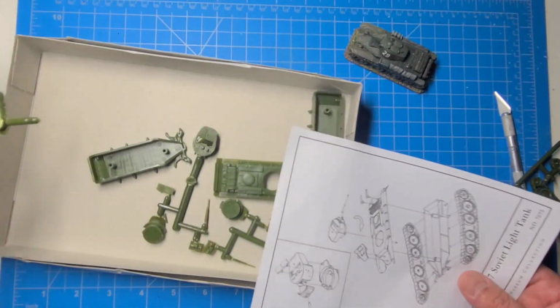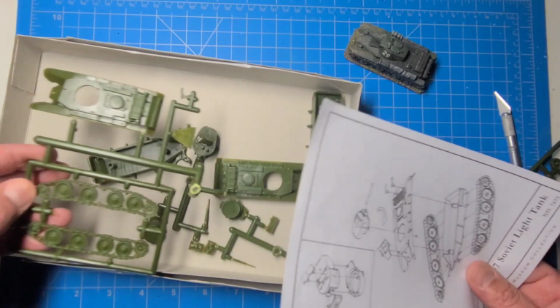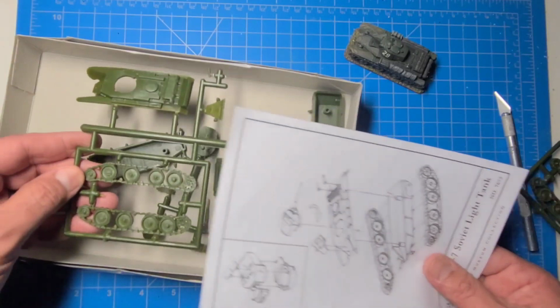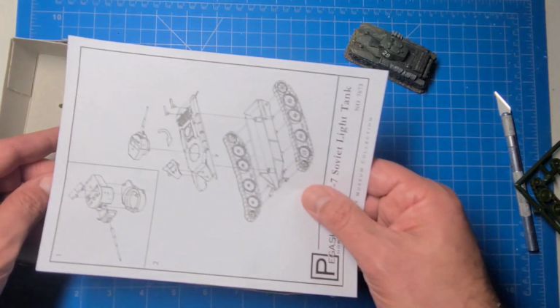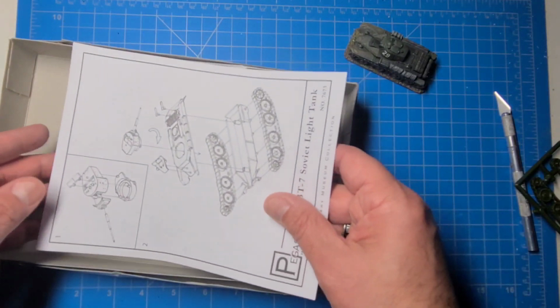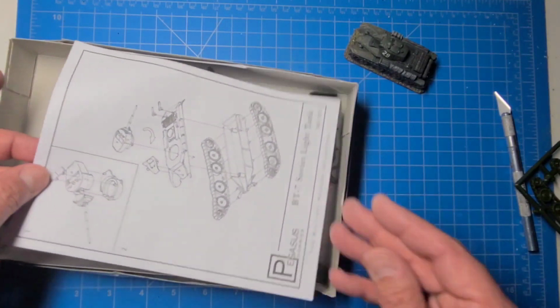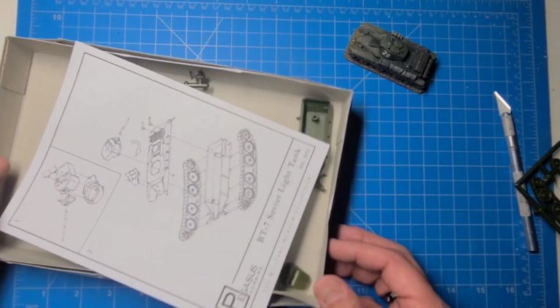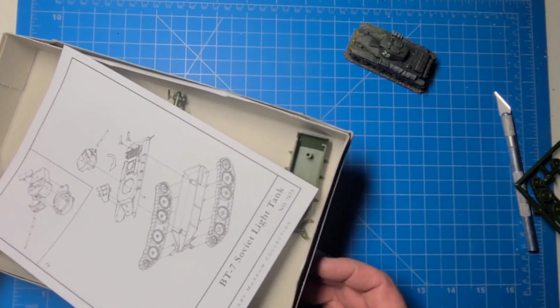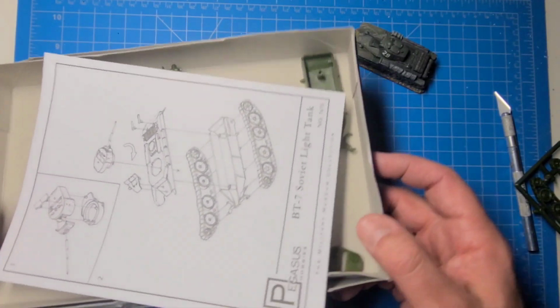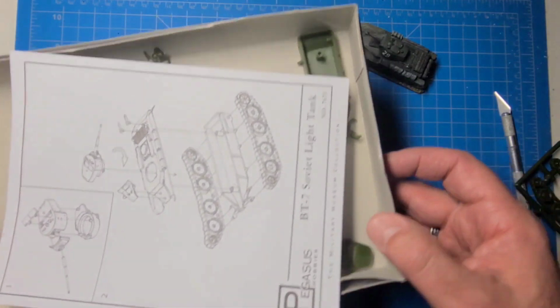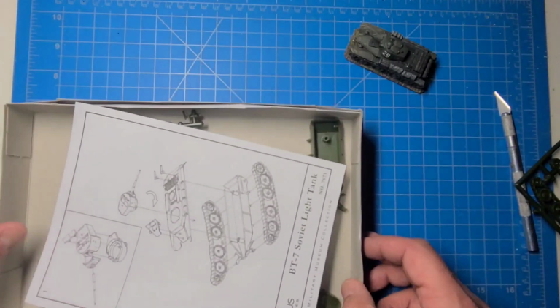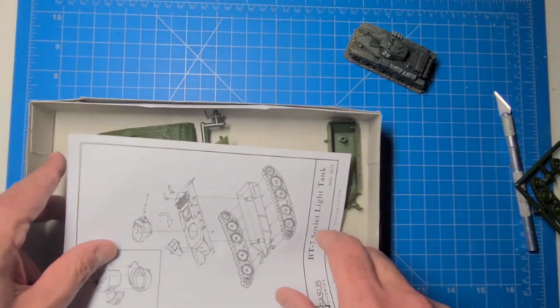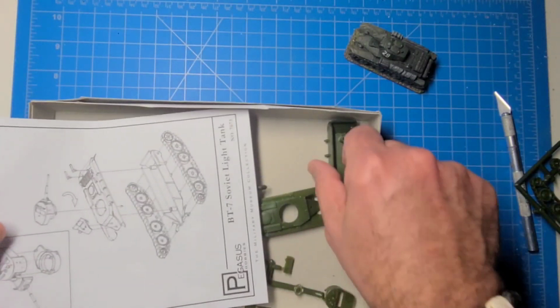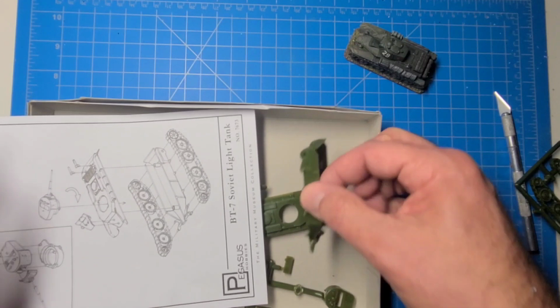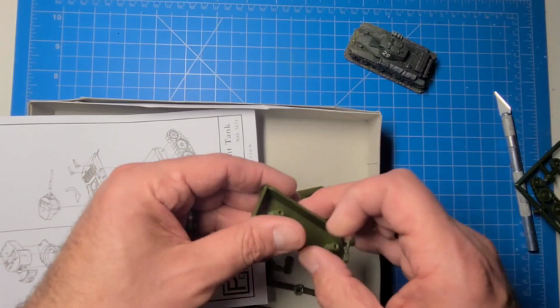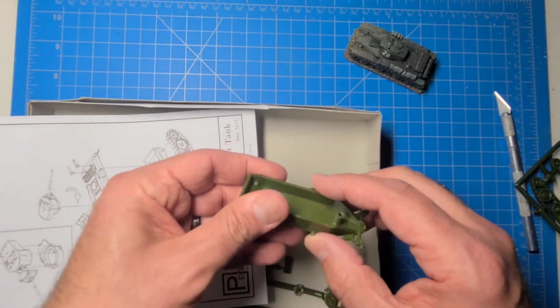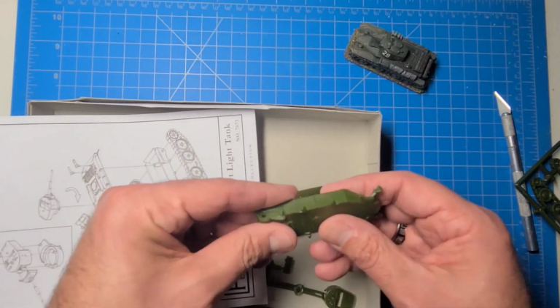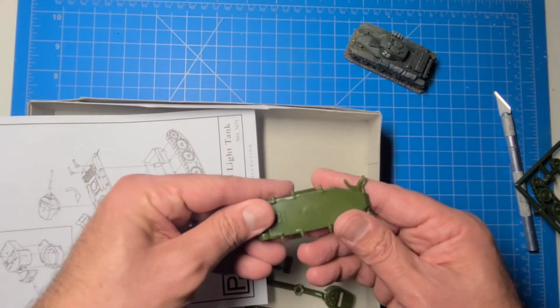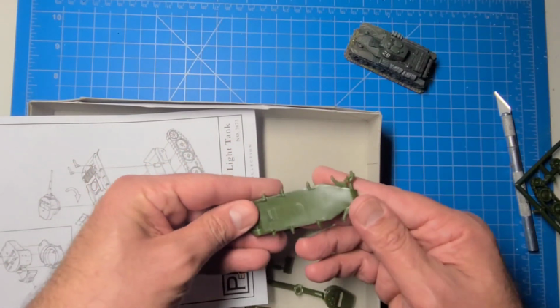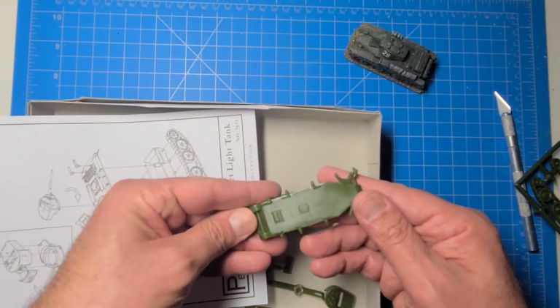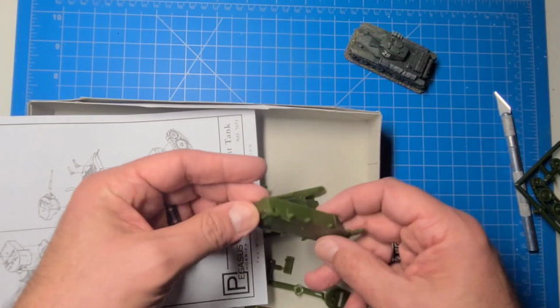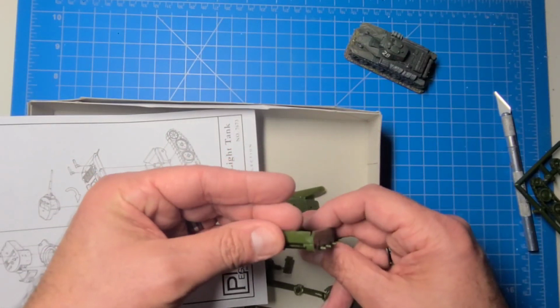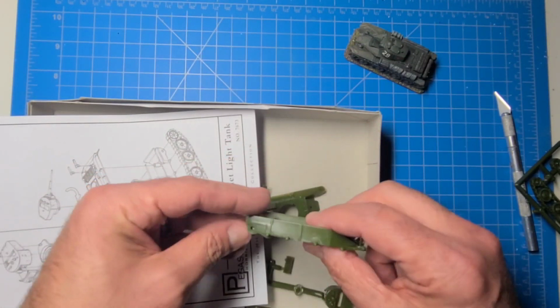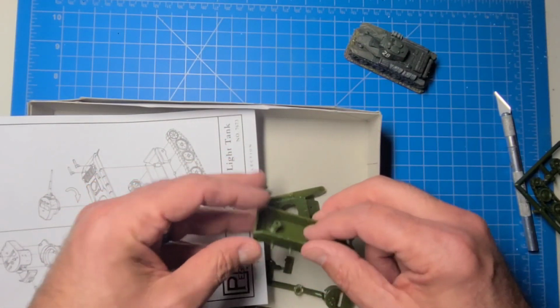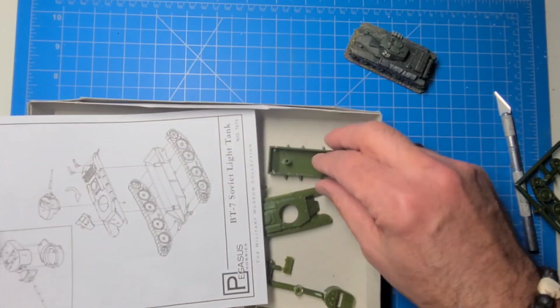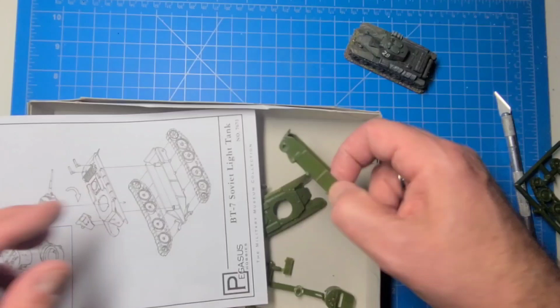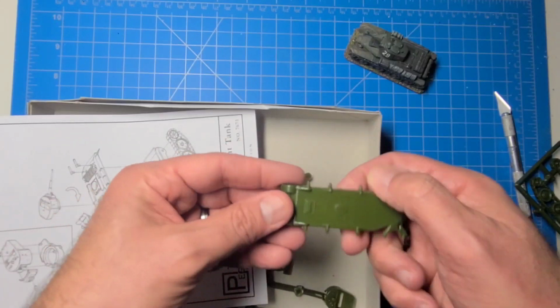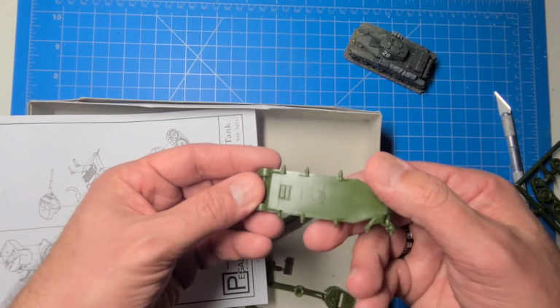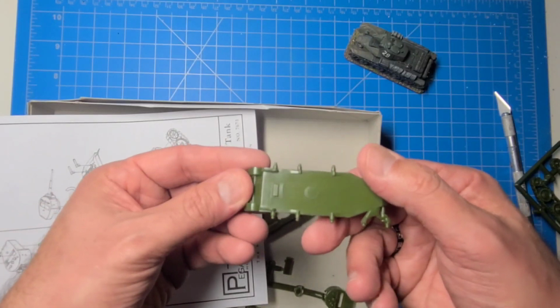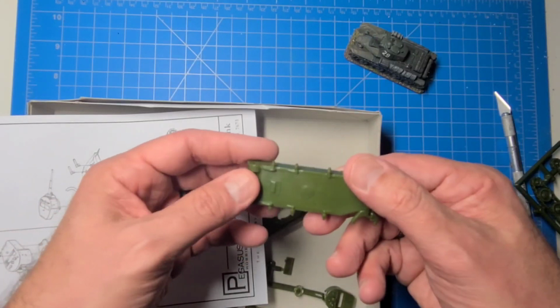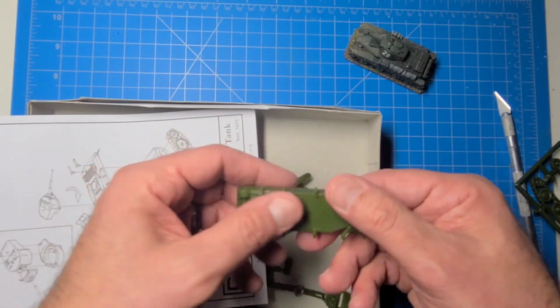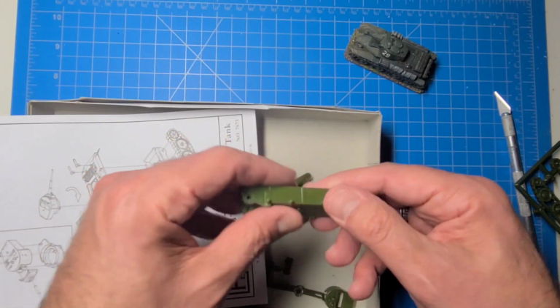One-piece instructions — 12 pieces for each tank, pretty easy to put together. You guys will see these assembled soon. We can see there are details and rivets on the back as well.